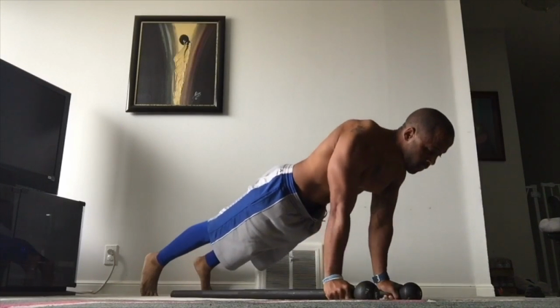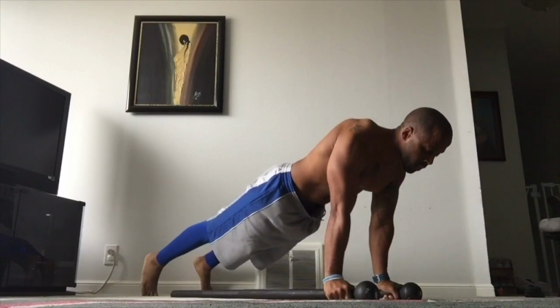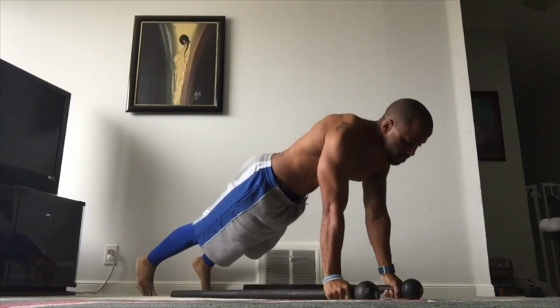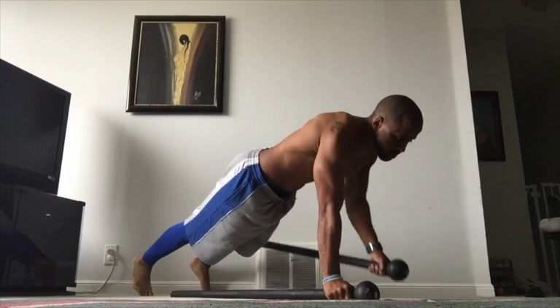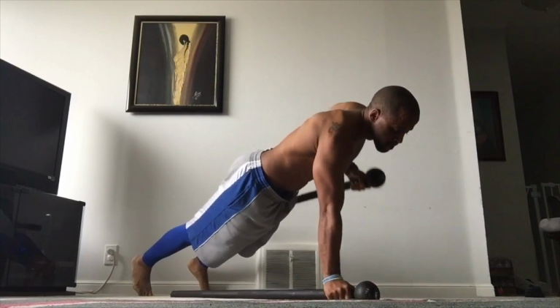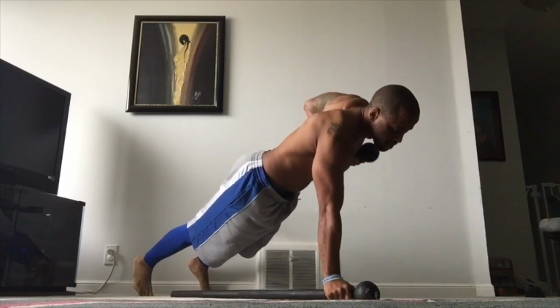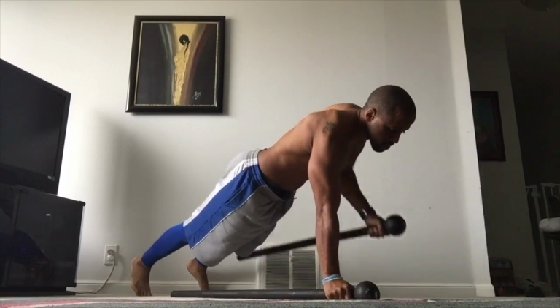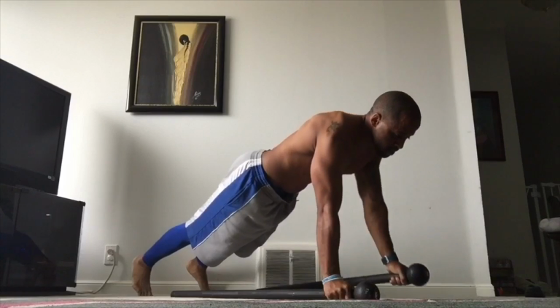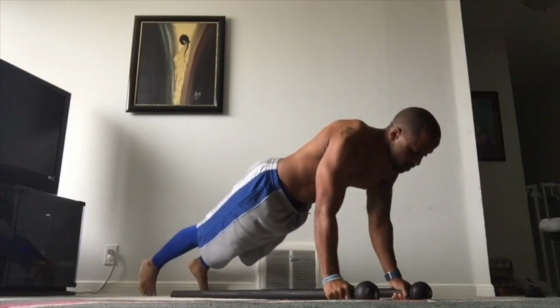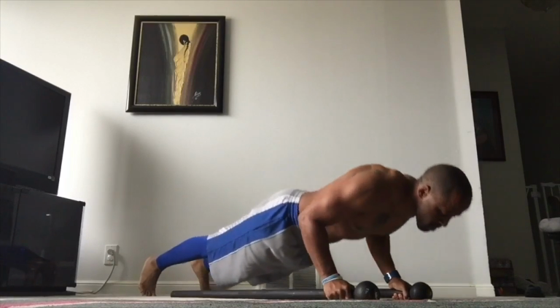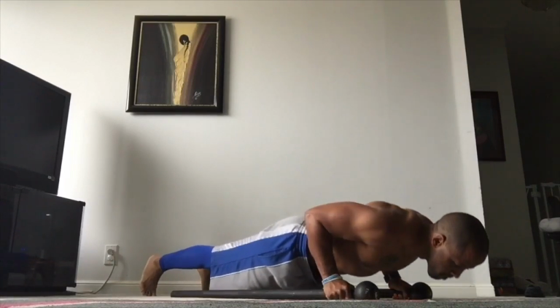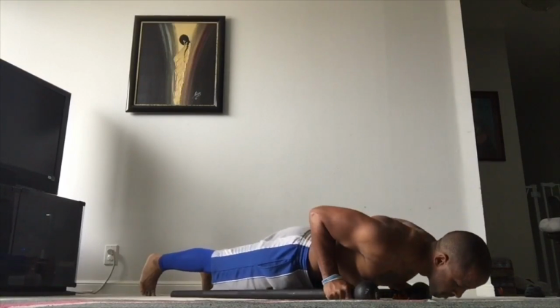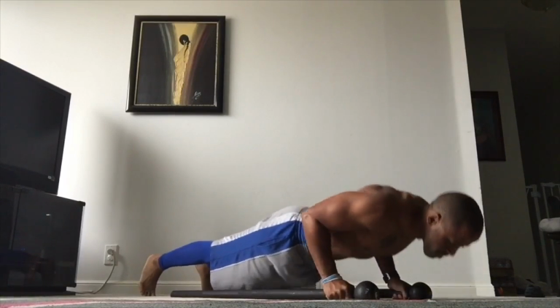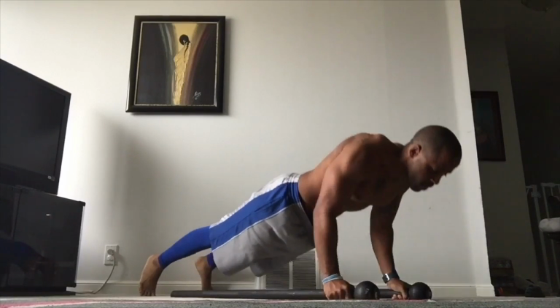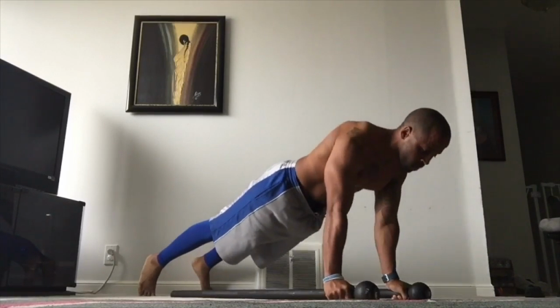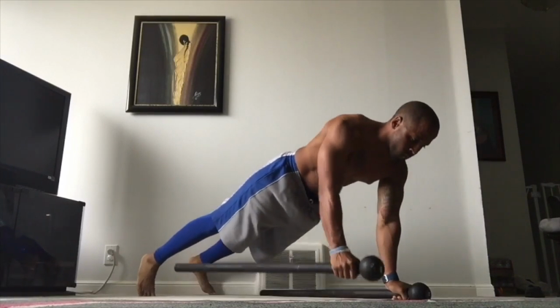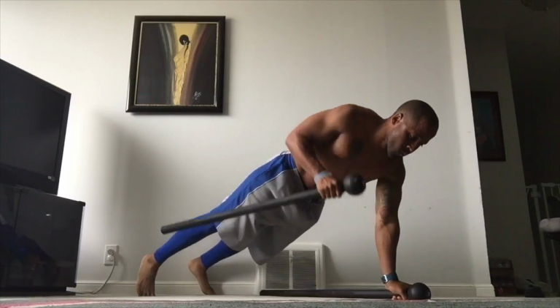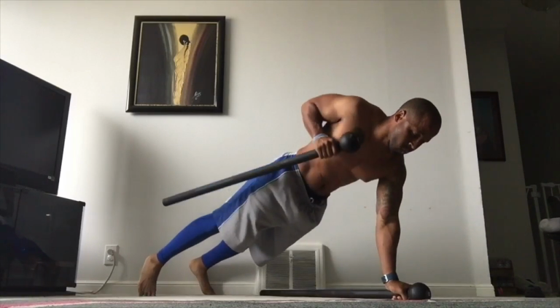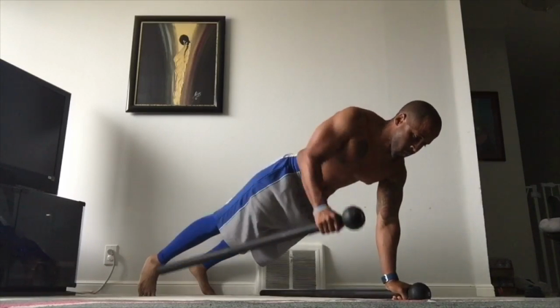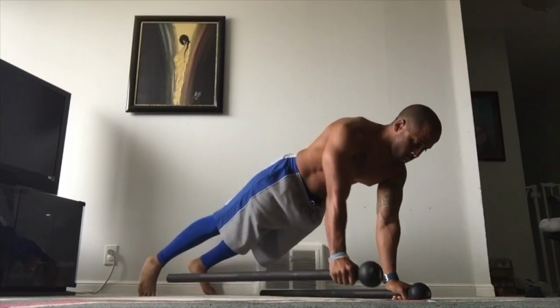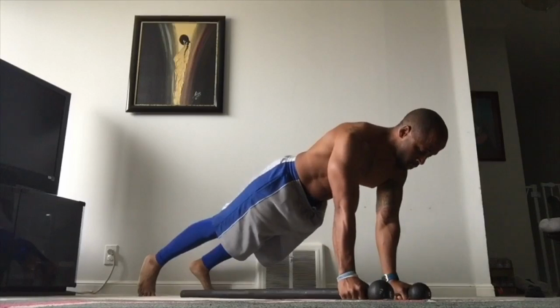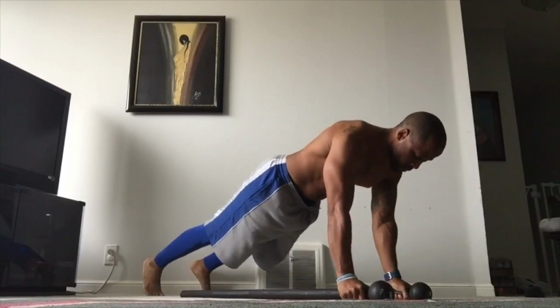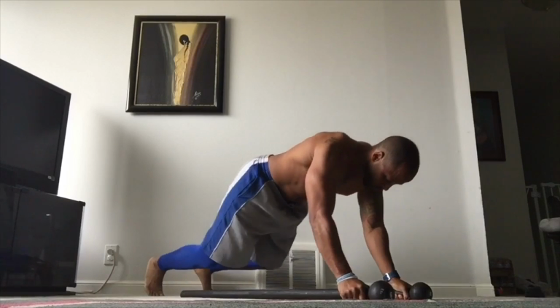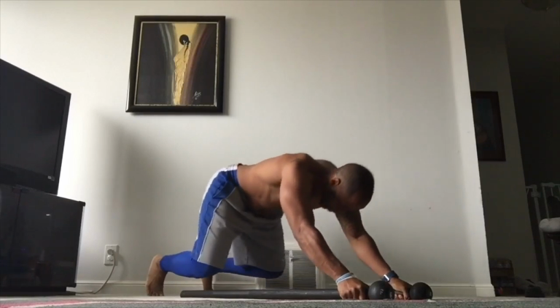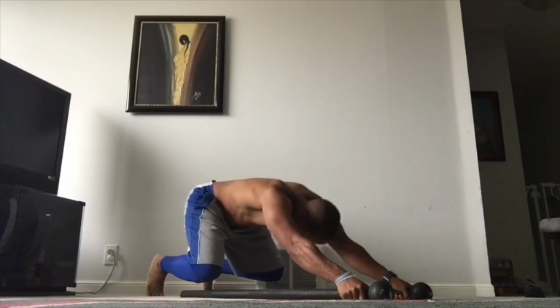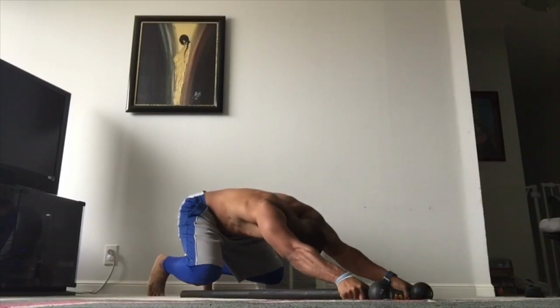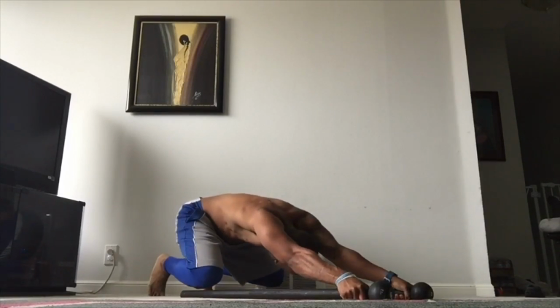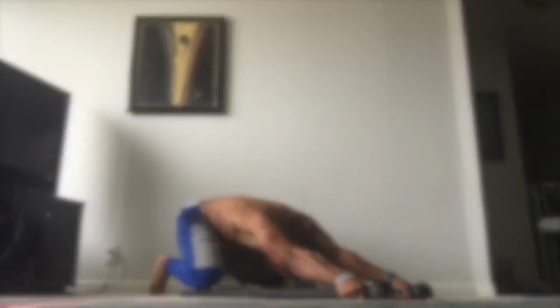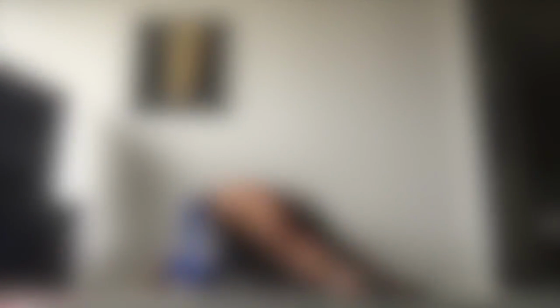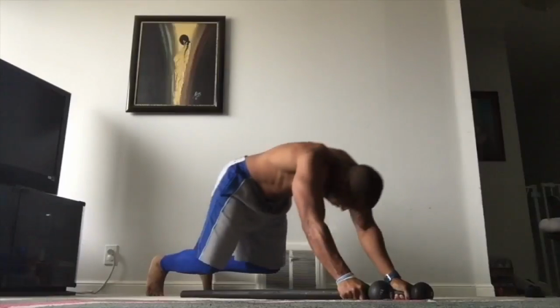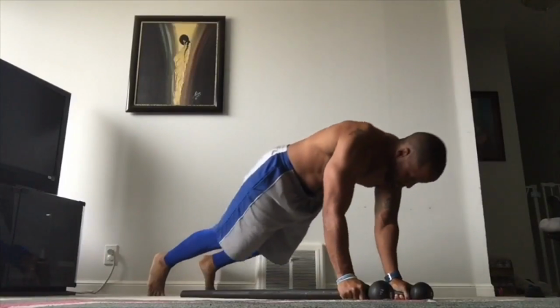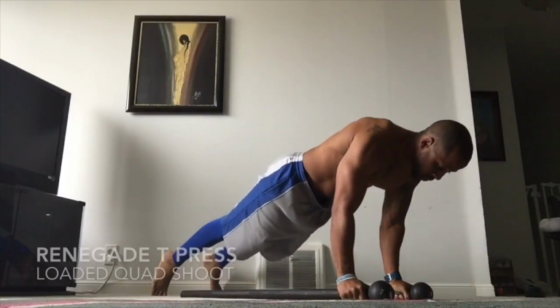You're going to do a normal renegade row, loading the shoulders up and pulling the elbows back, keeping the hips nice and flat, or as flat as possible, and then reloading into that loaded quad shoot position.